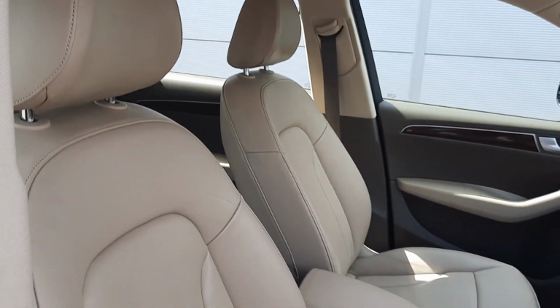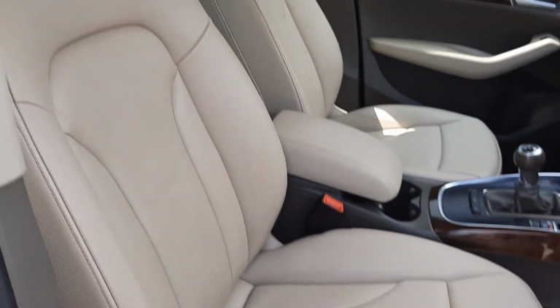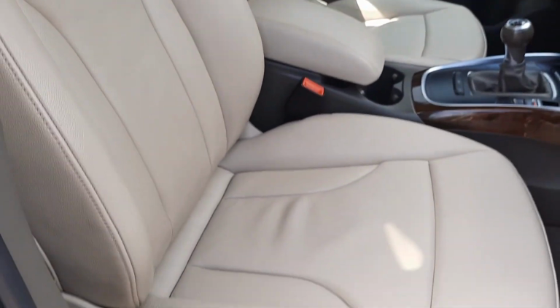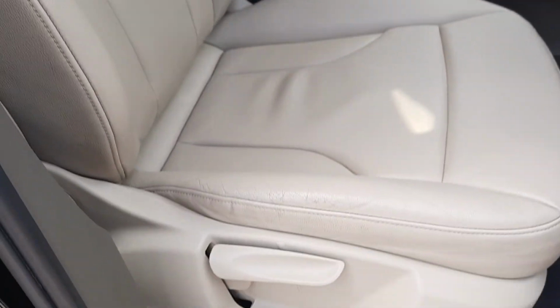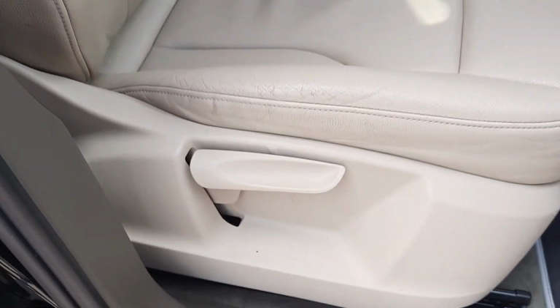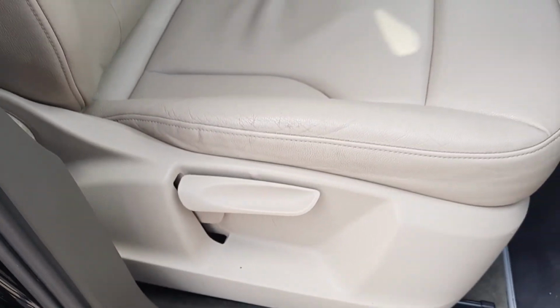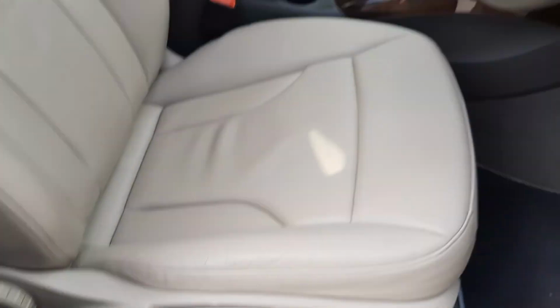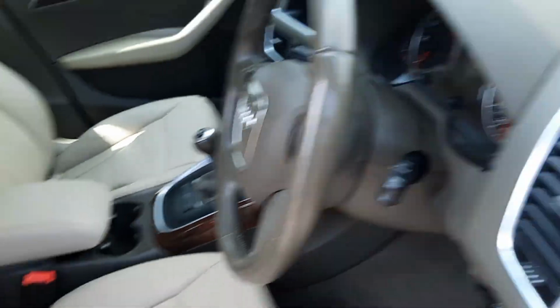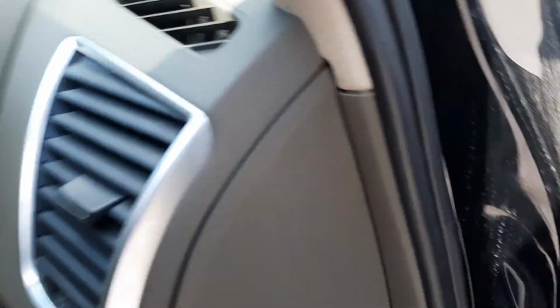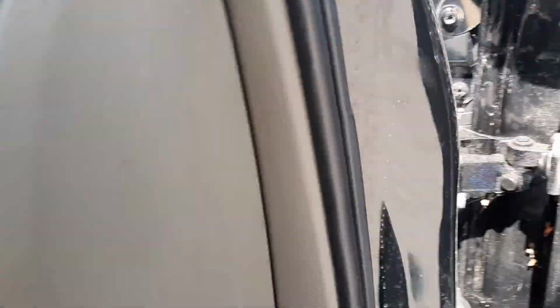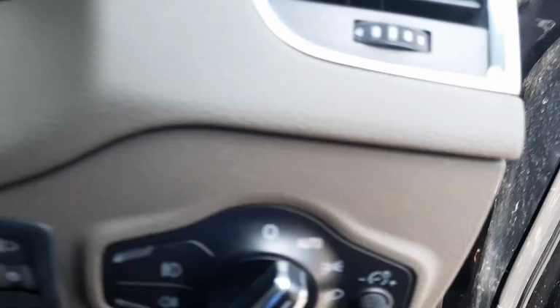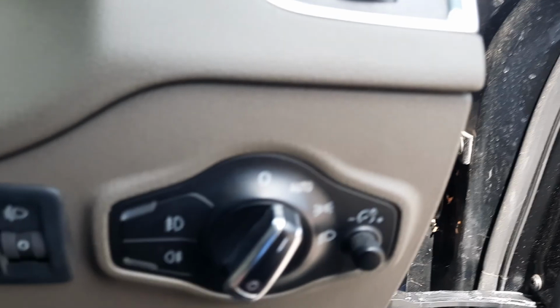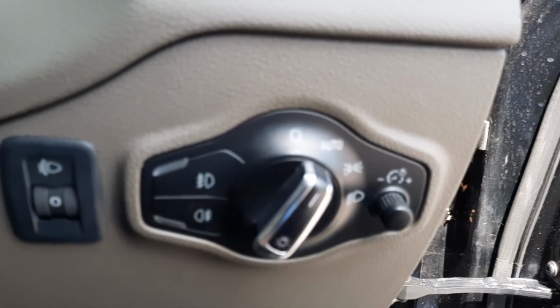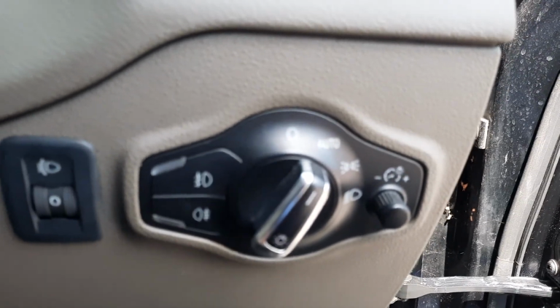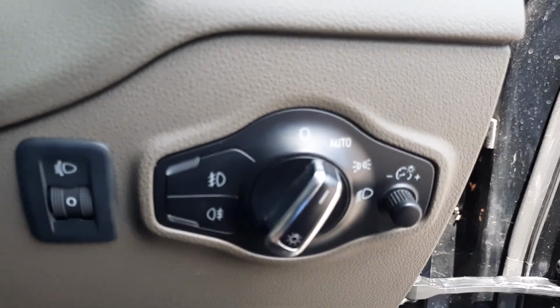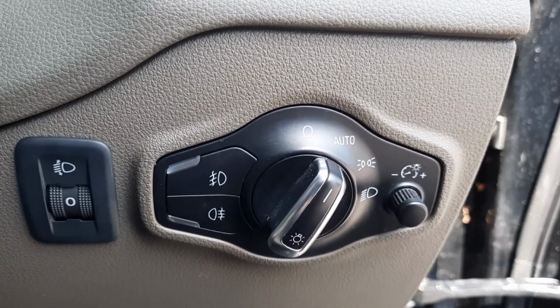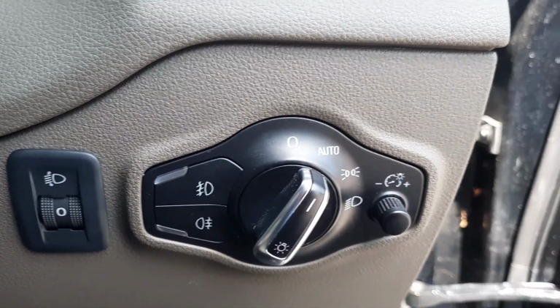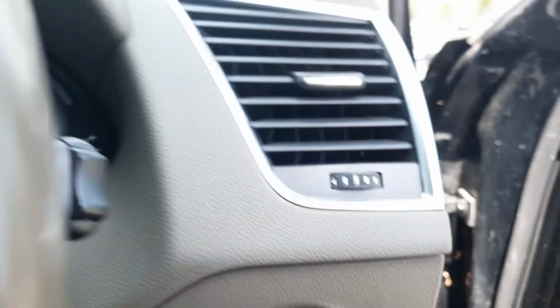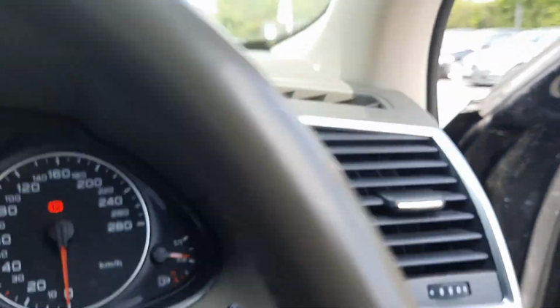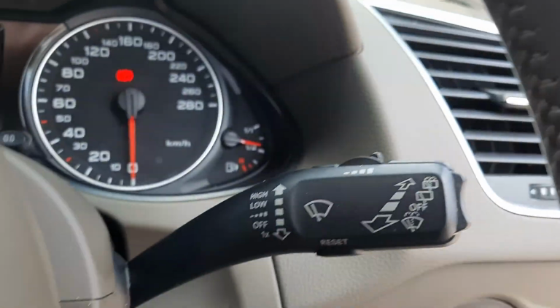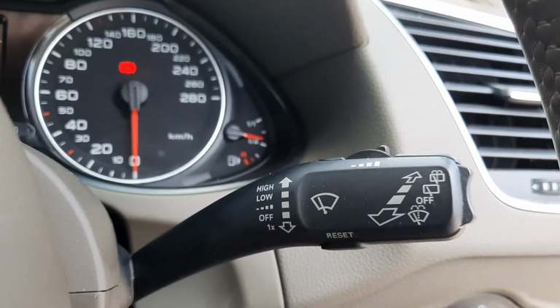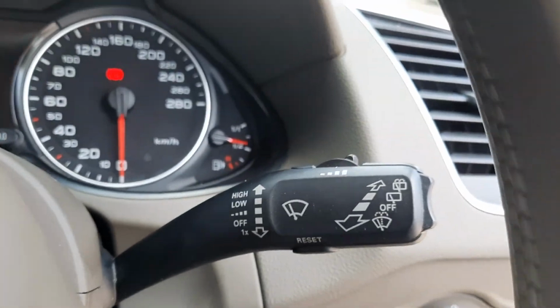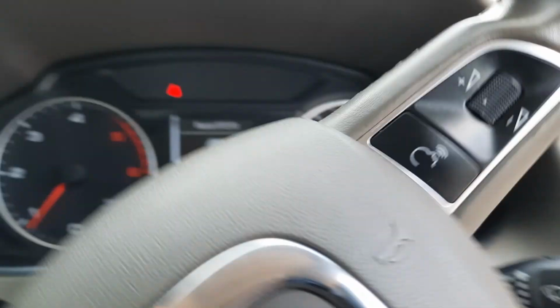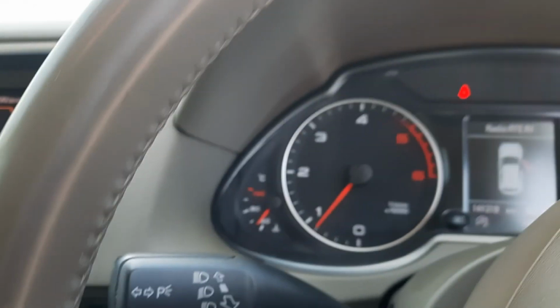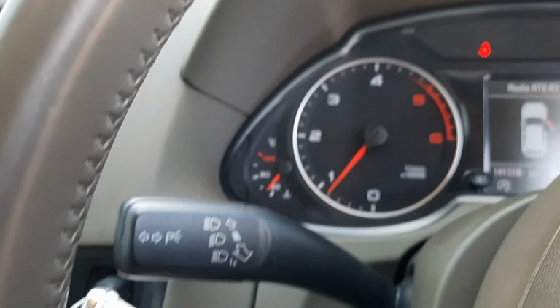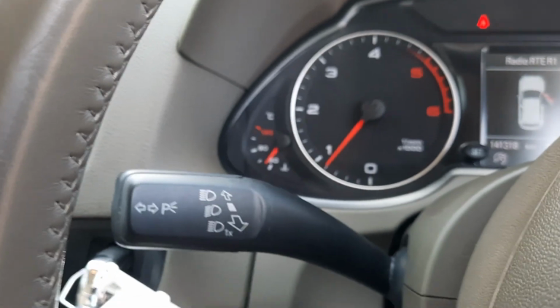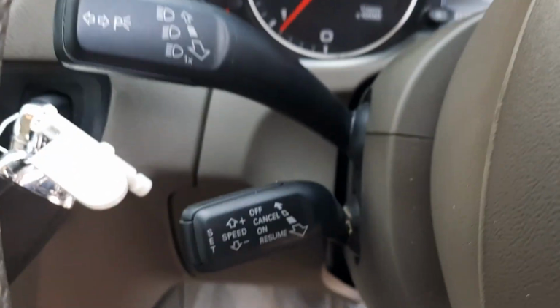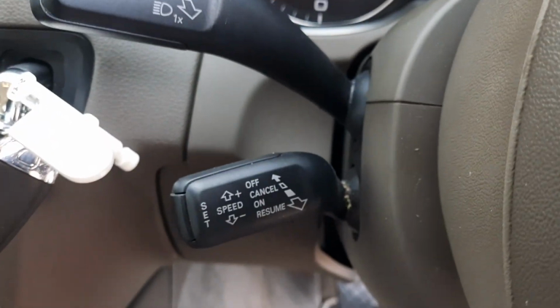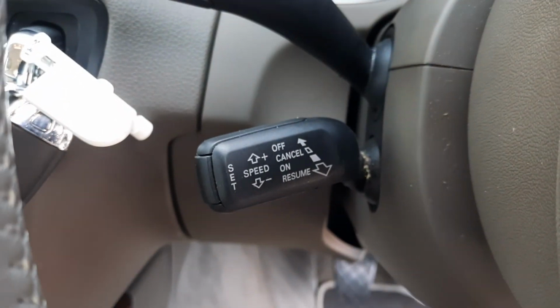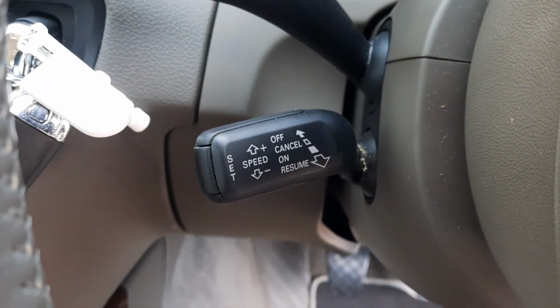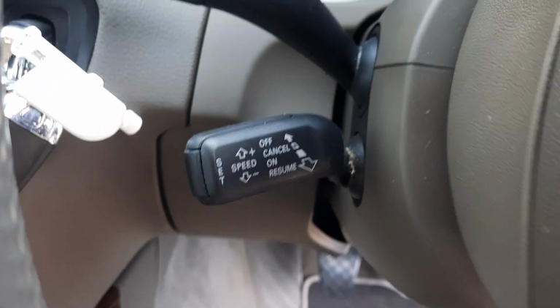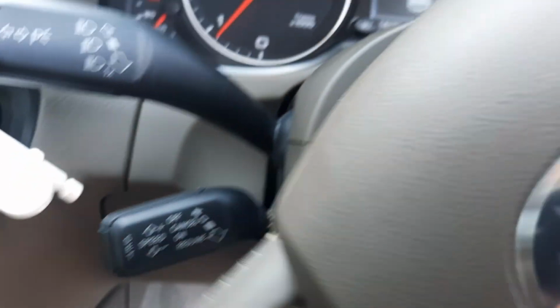Up front you've got the beige leather seats with rake and reach adjustment. You've got your automatic lights, wipers on the right, indicators on the left, and your cruise control is below that.